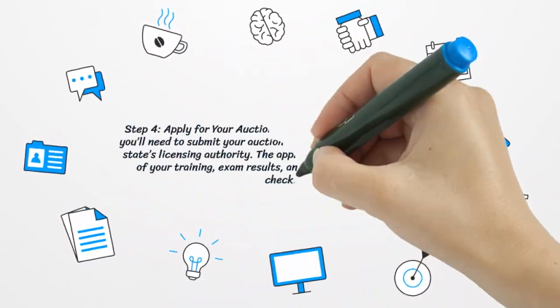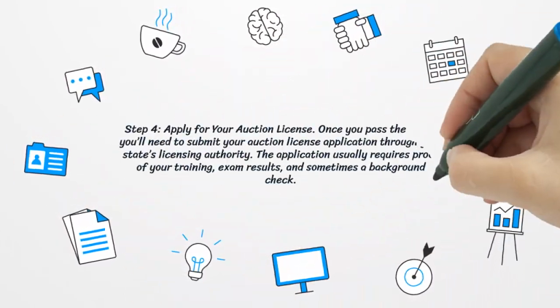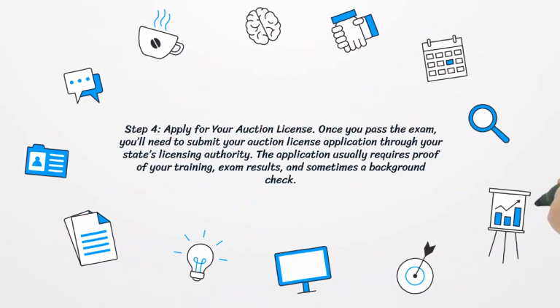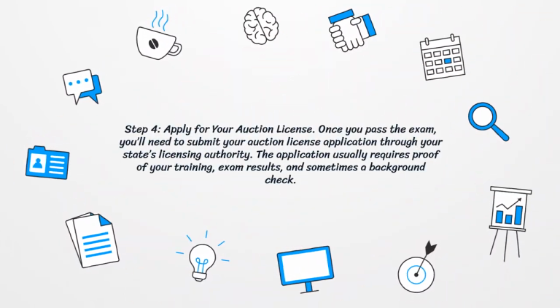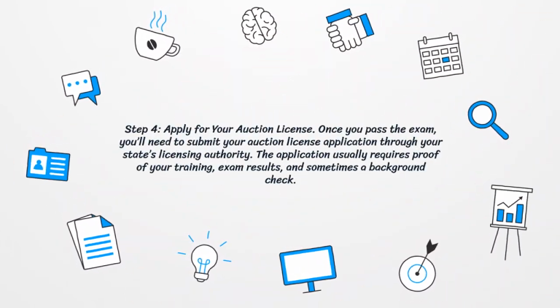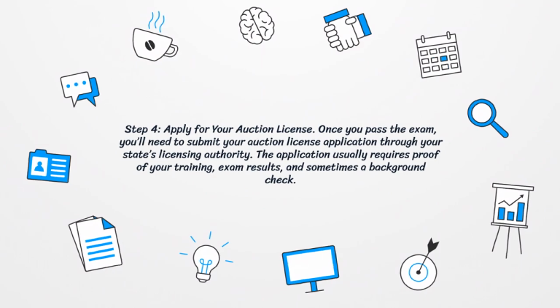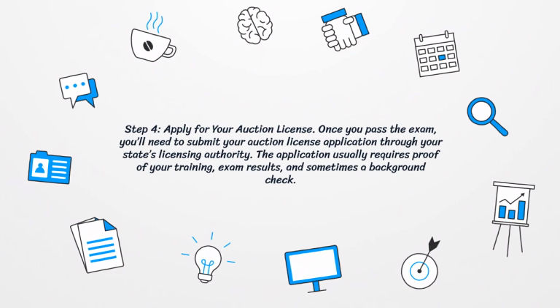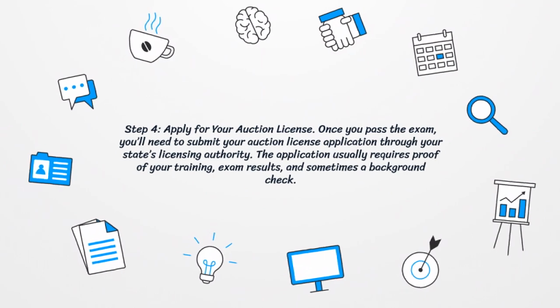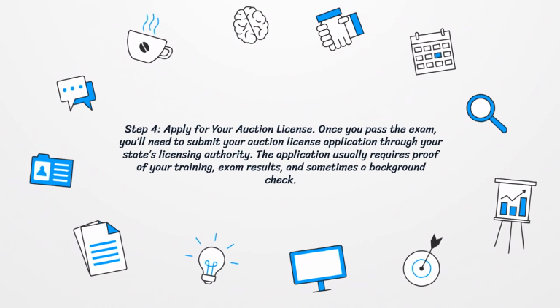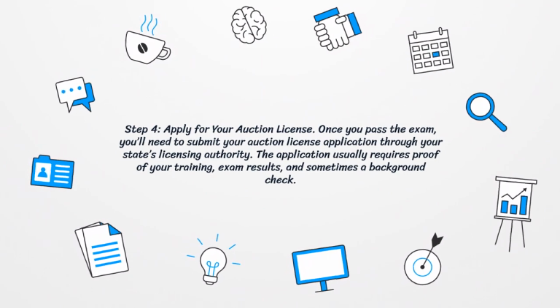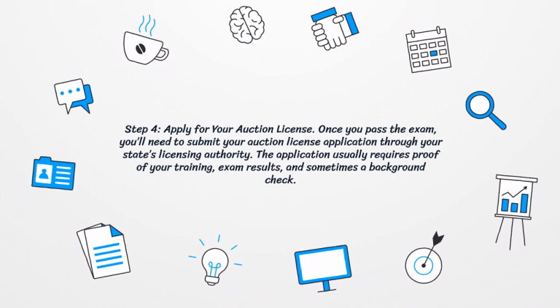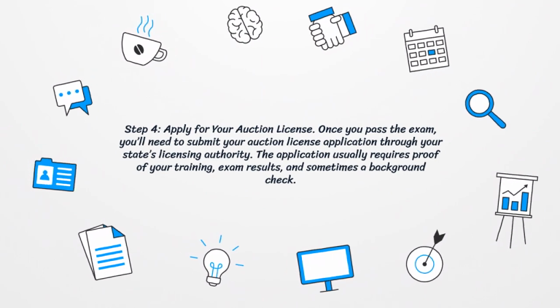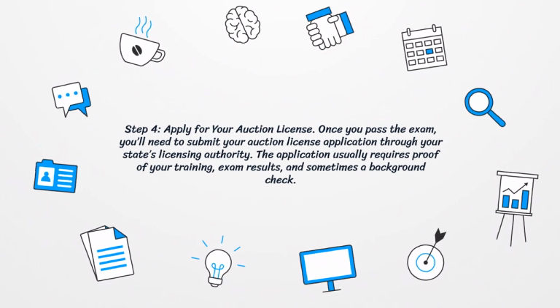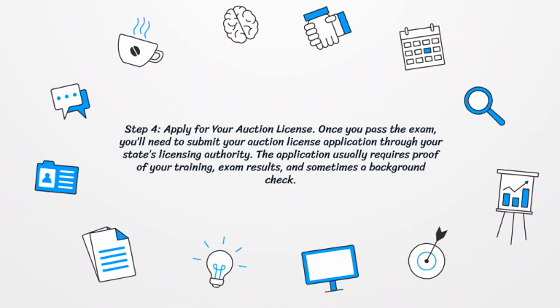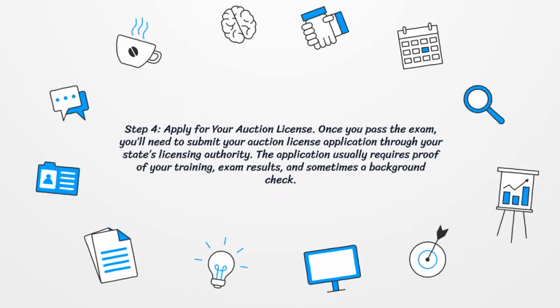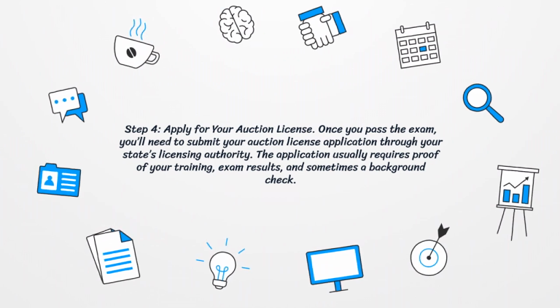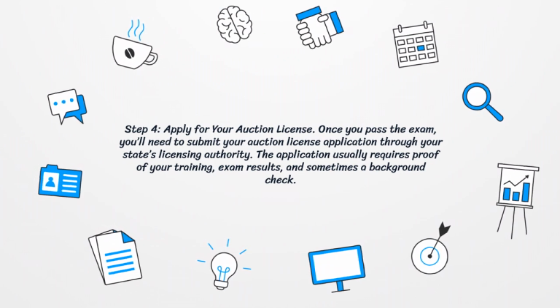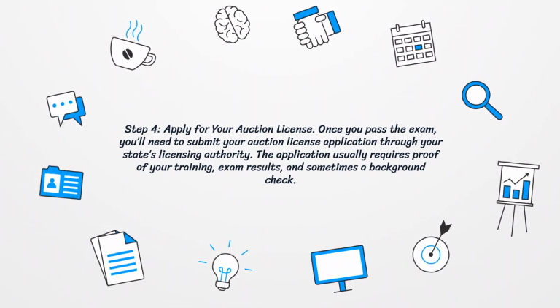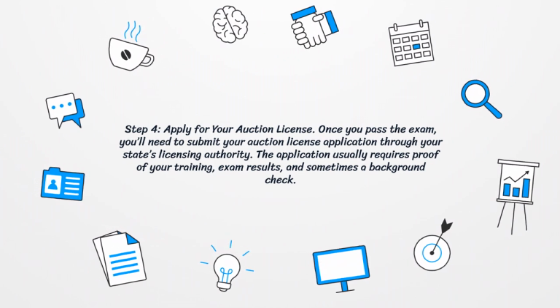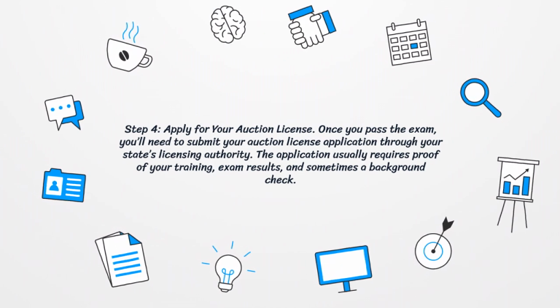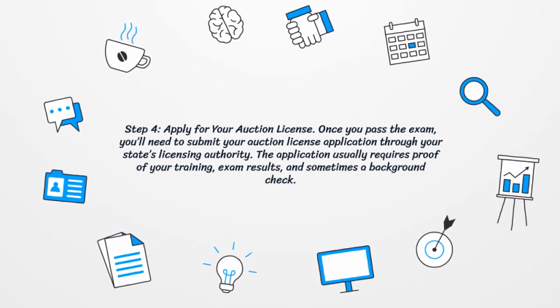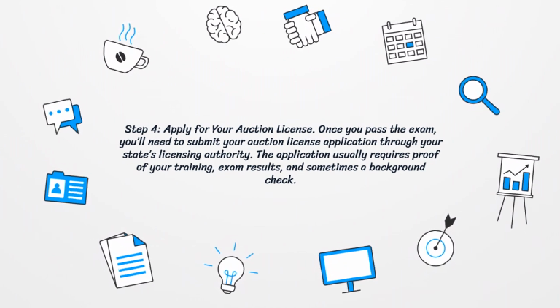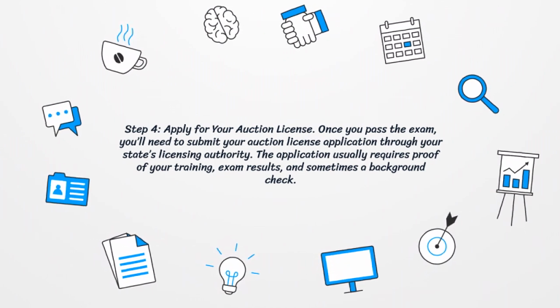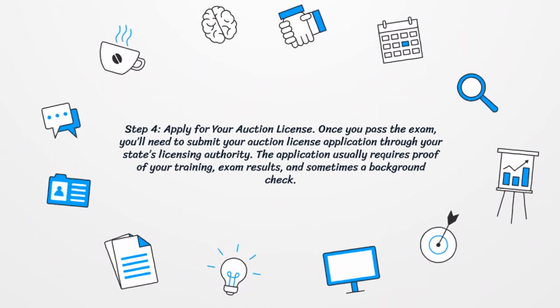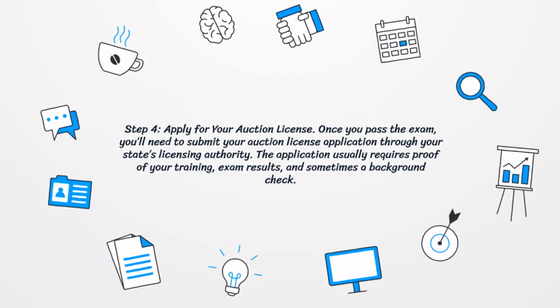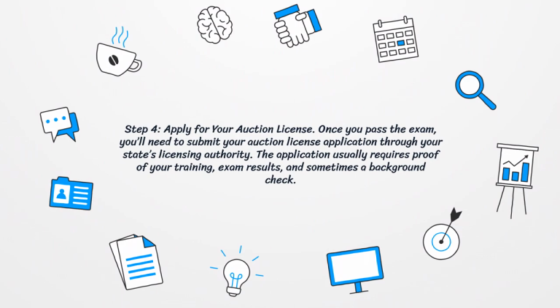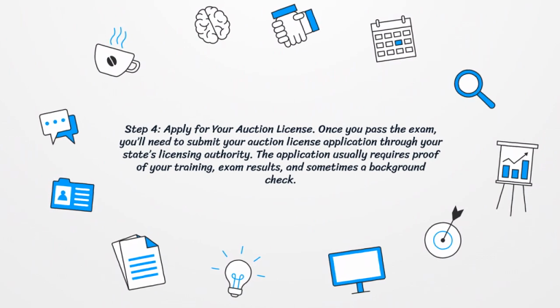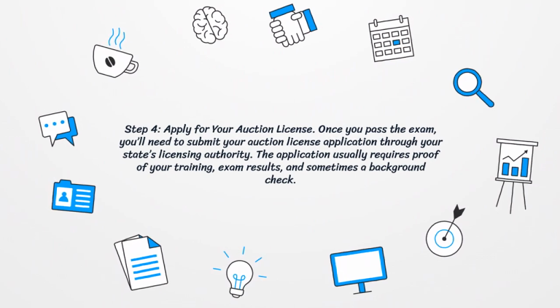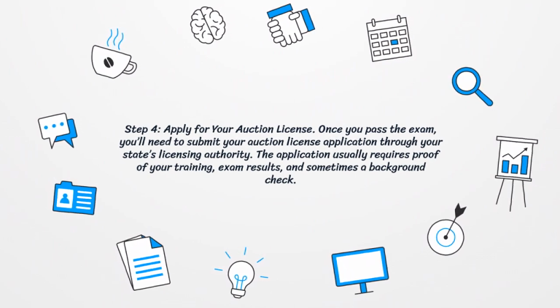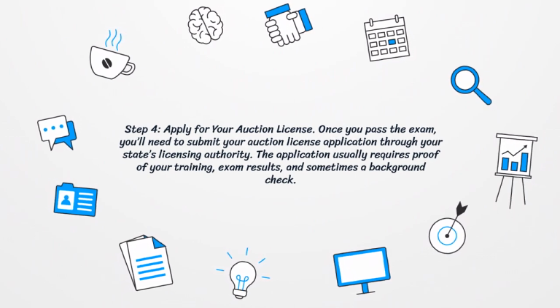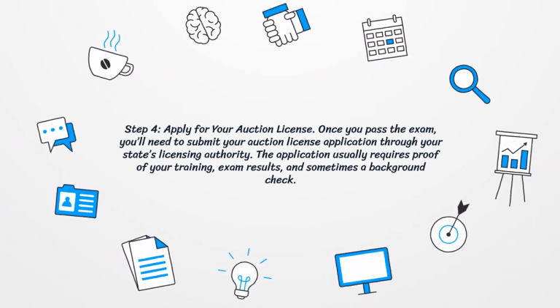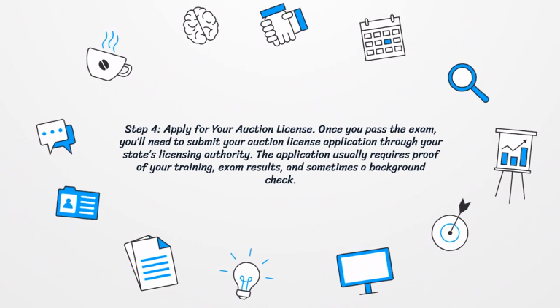Step 4: Apply for your auction license. Once you pass the exam, you'll need to submit your auction license application through your state's licensing authority. The application usually requires proof of your training, exam results, and sometimes a background check.